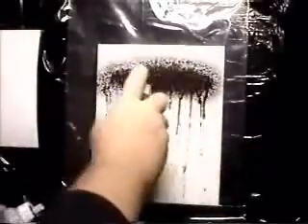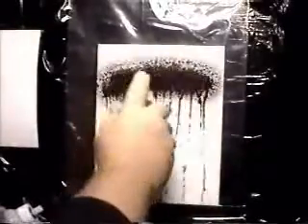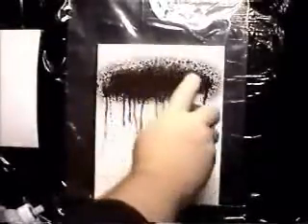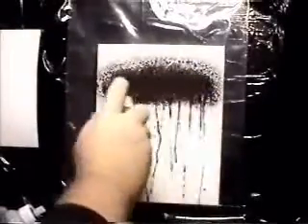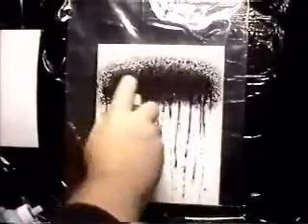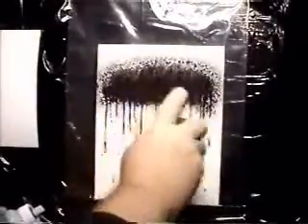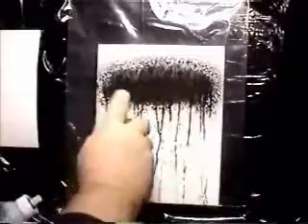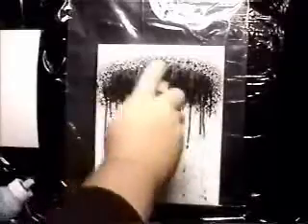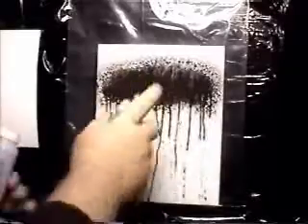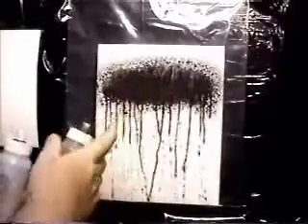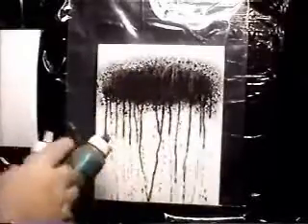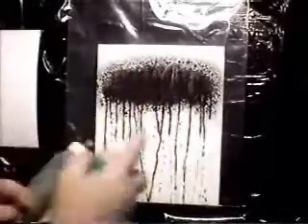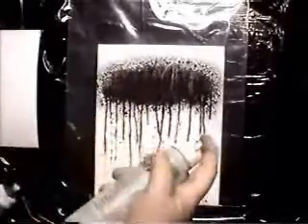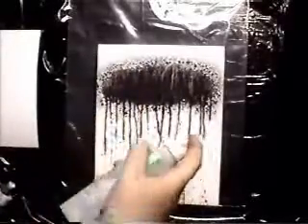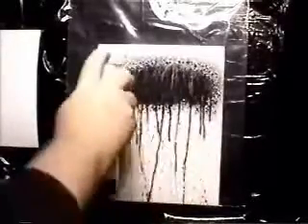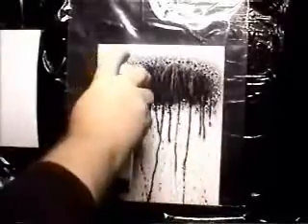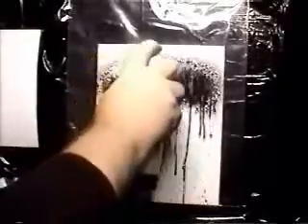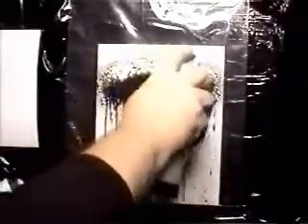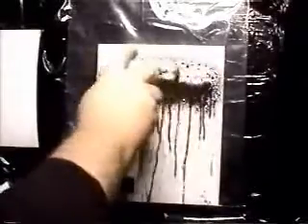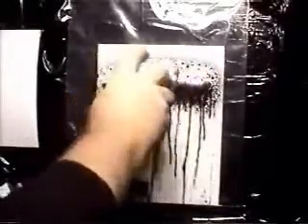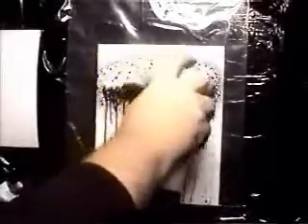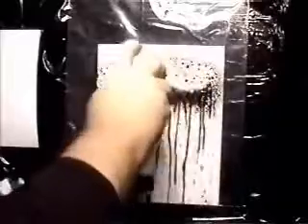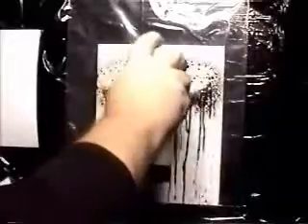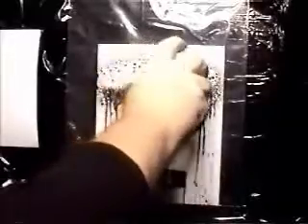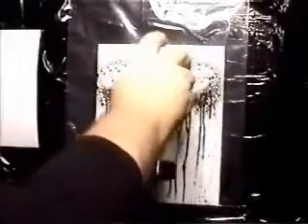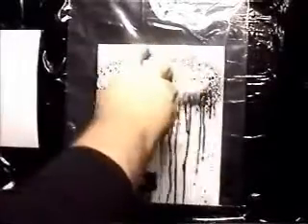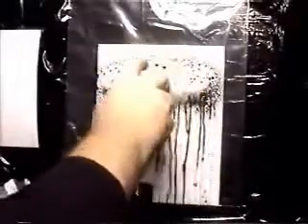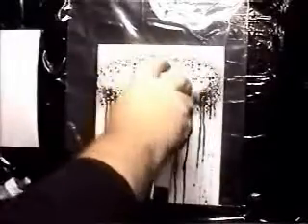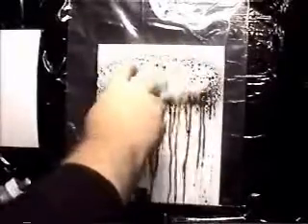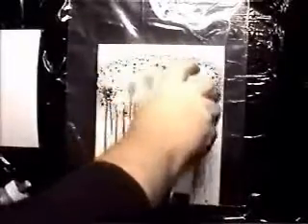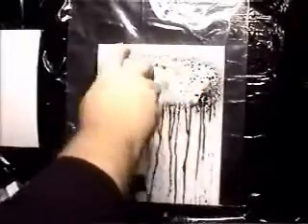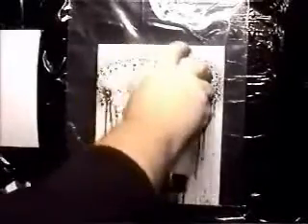By spraying it on and putting on a layer, I'm then going to use clear water and rinse it off. And my prints have developed.